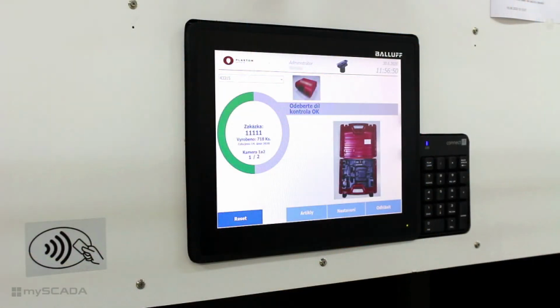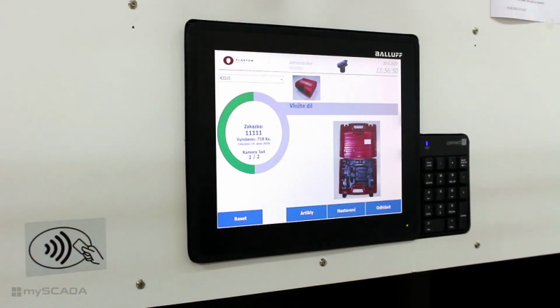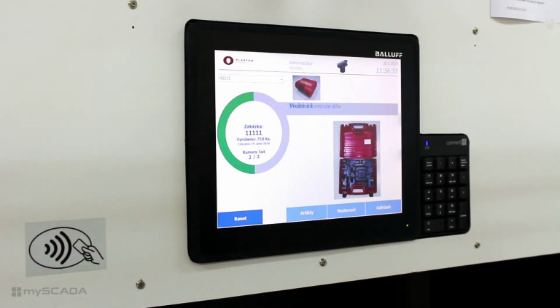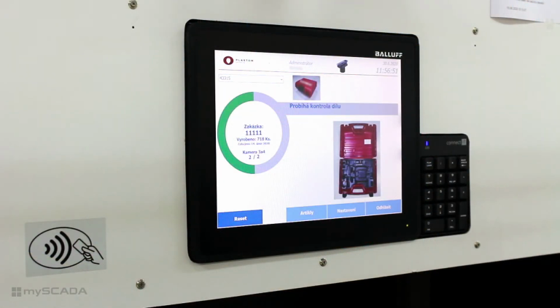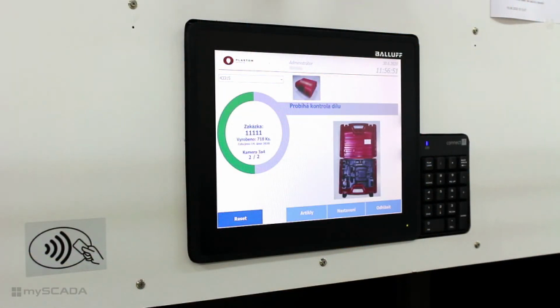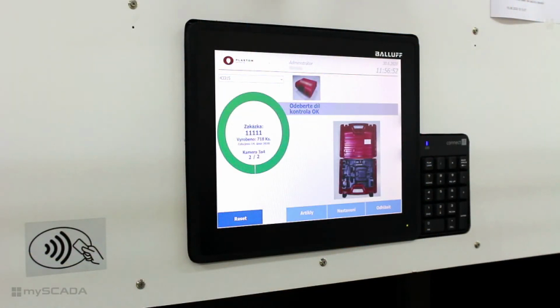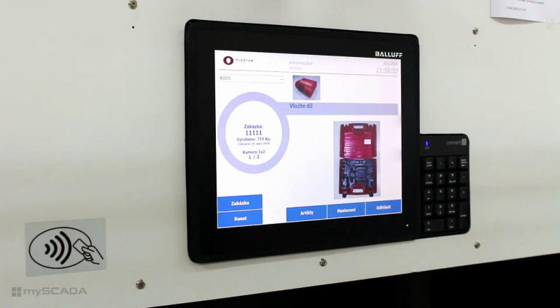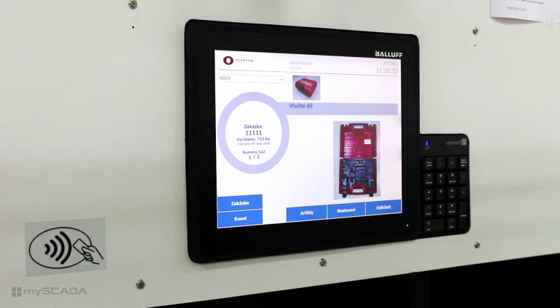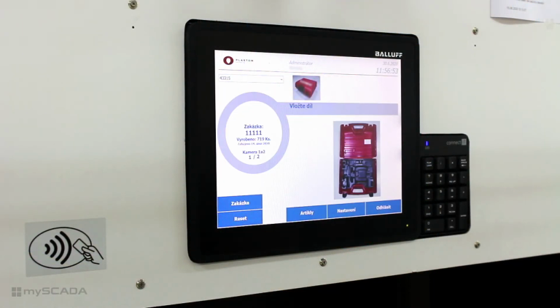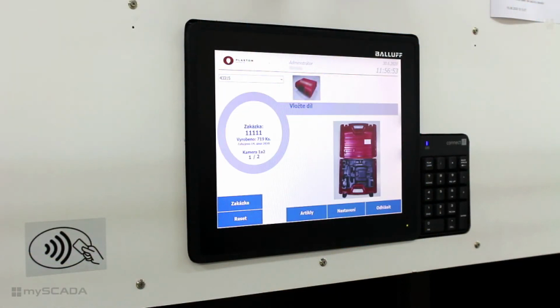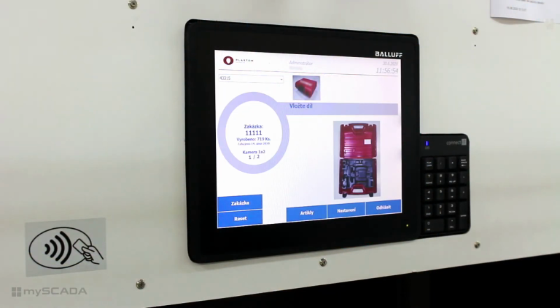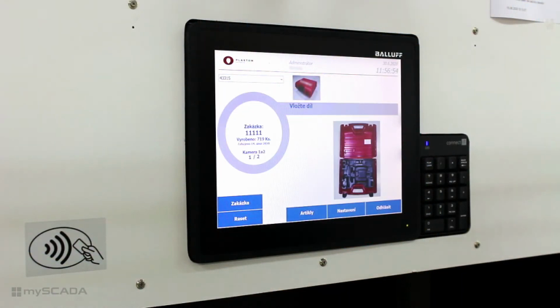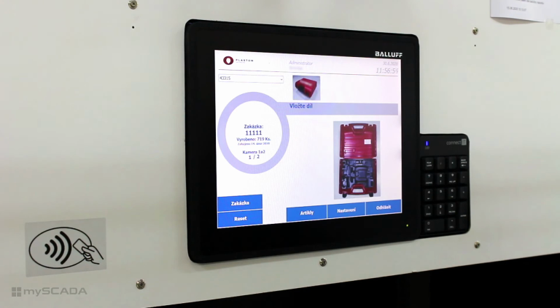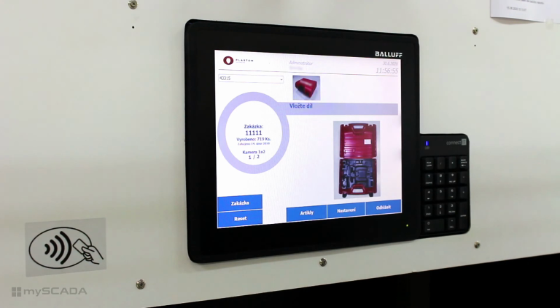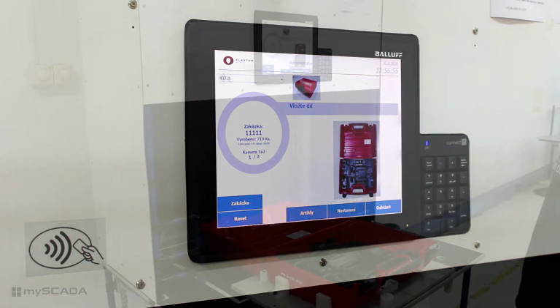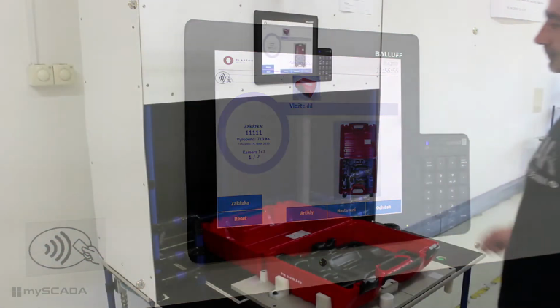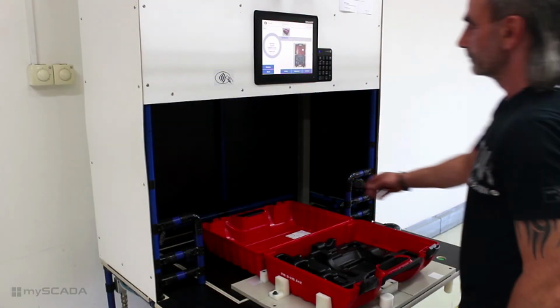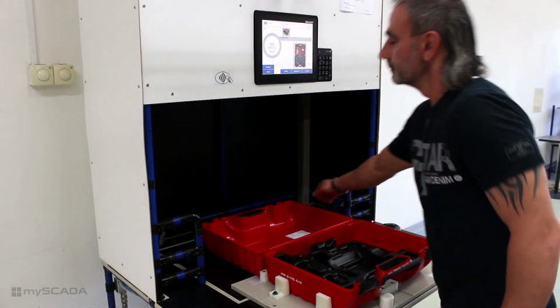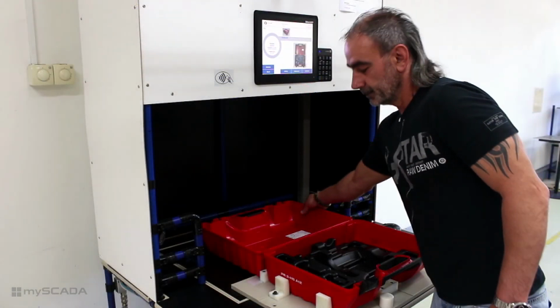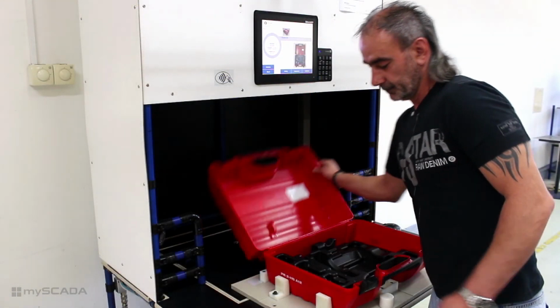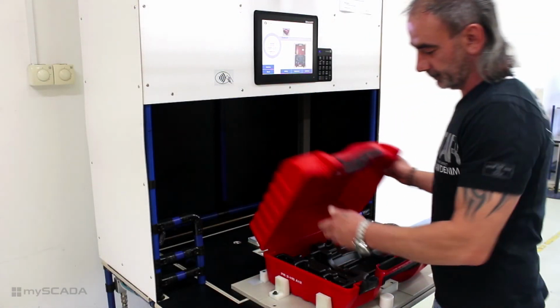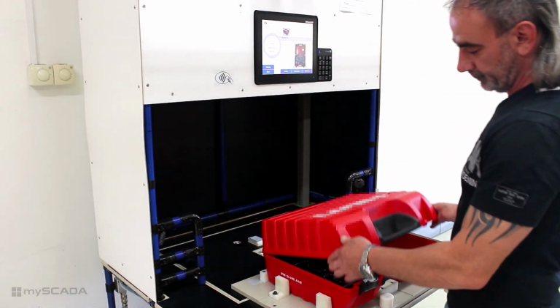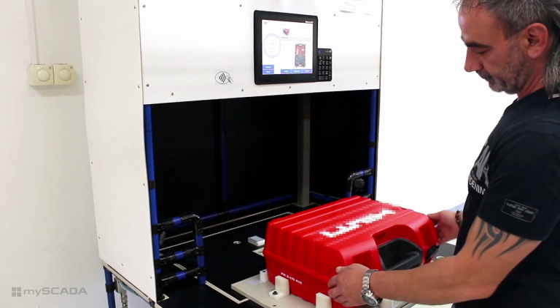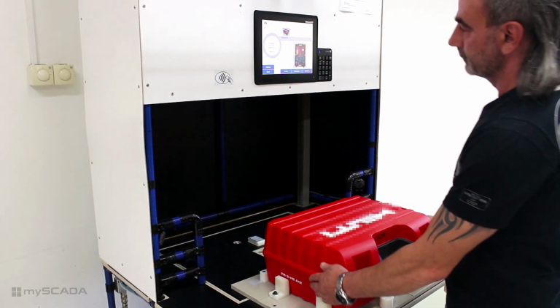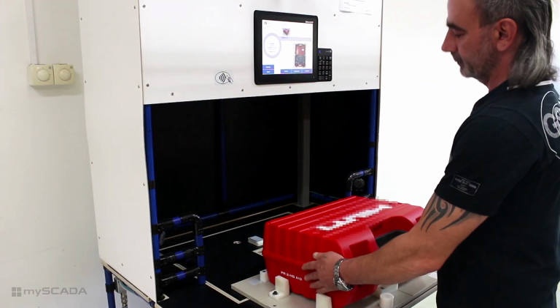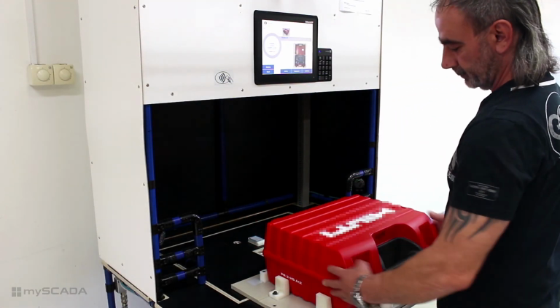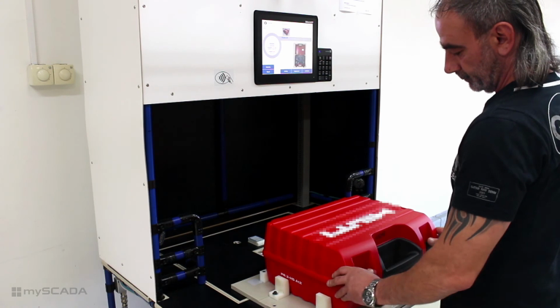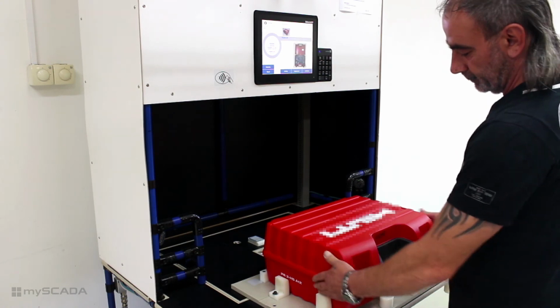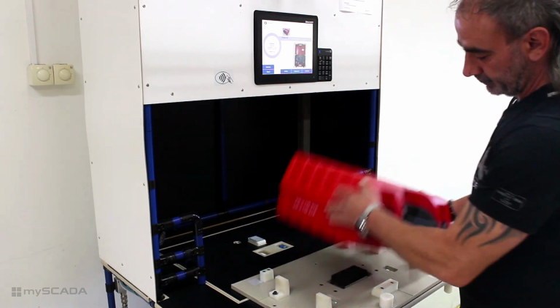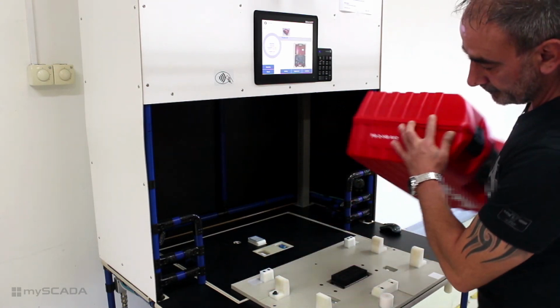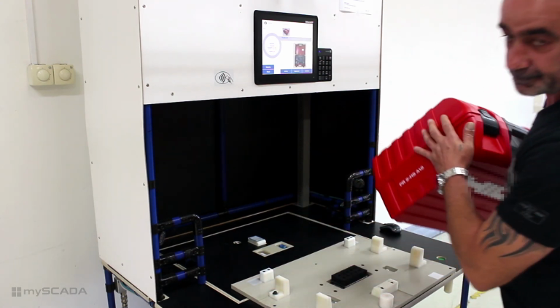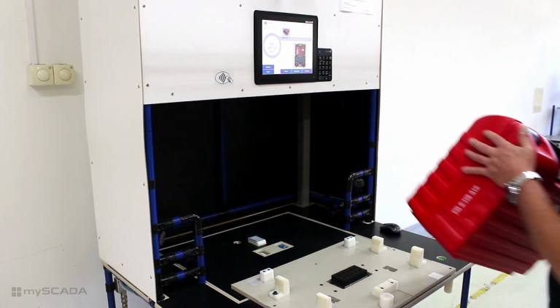Once the problem is solved, the second check activates and is successful. Now the case is completed and ready to leave the production hall directly to the customer.